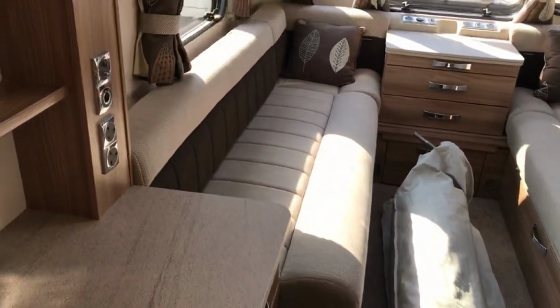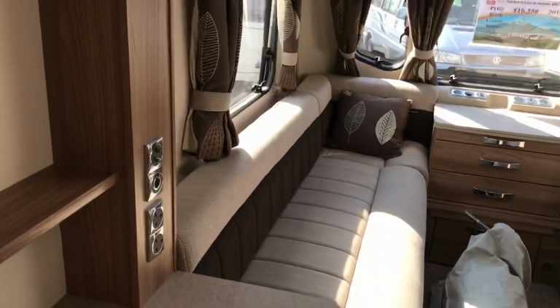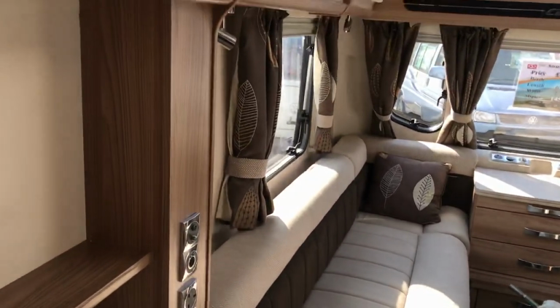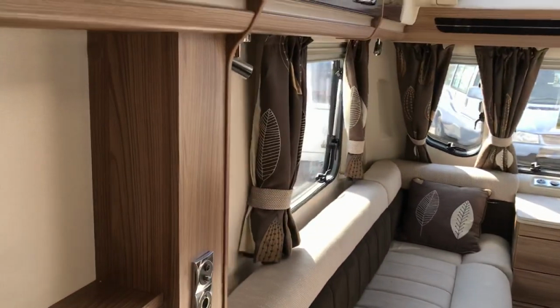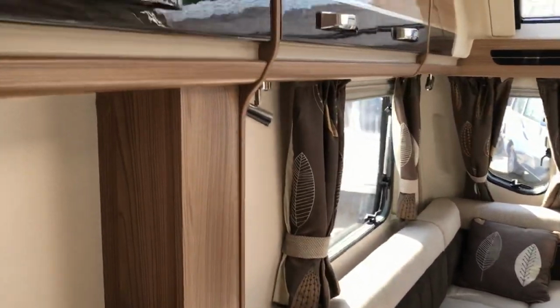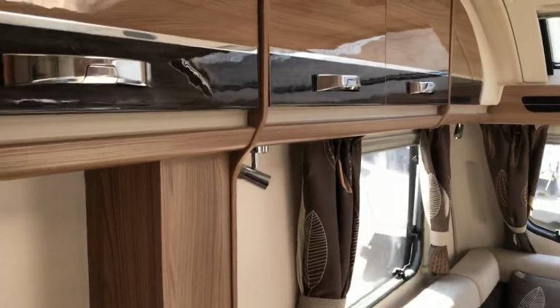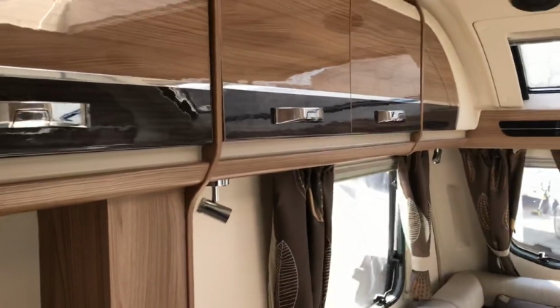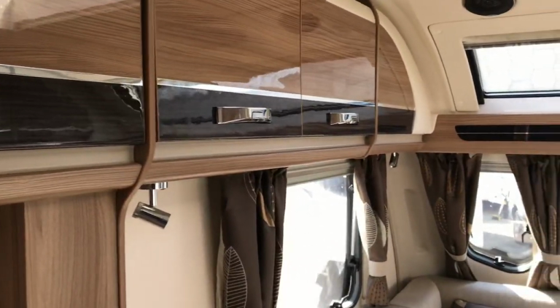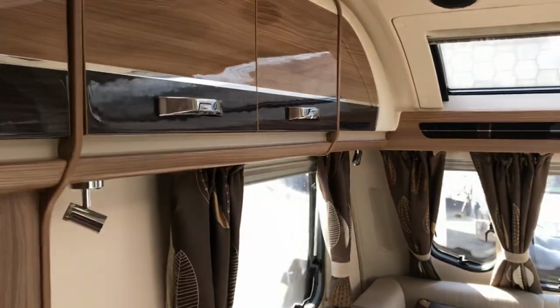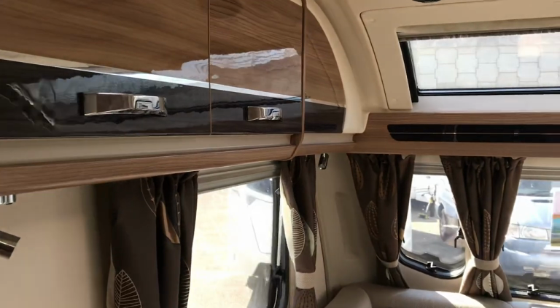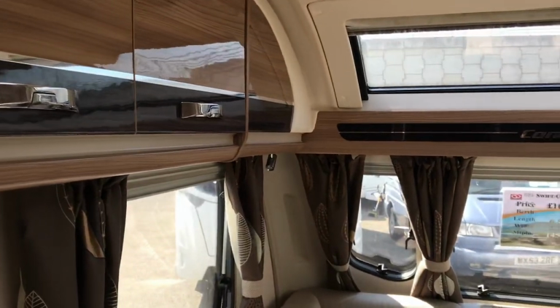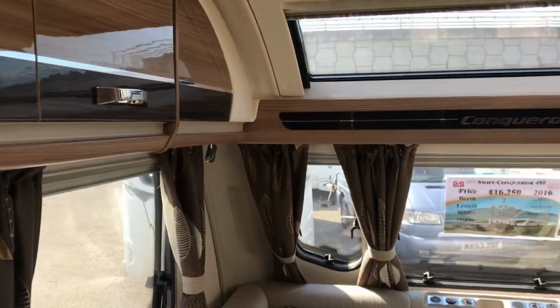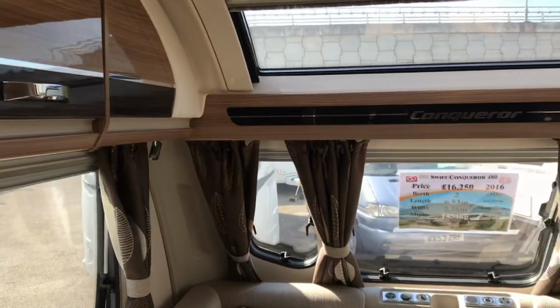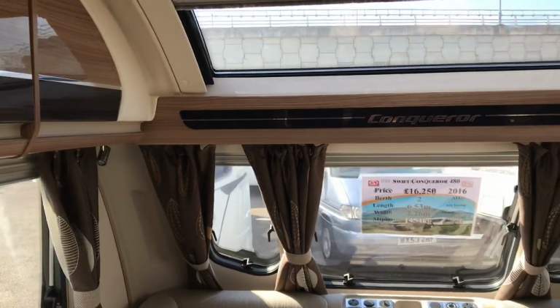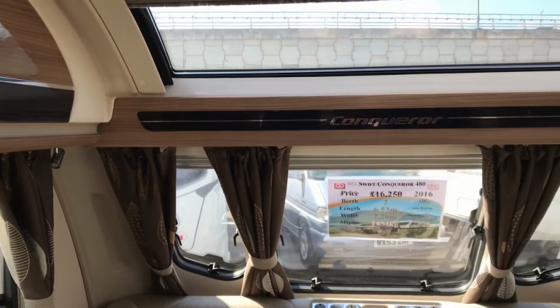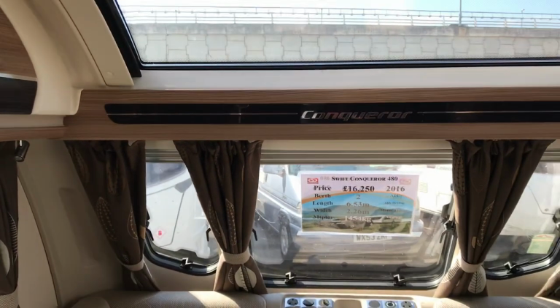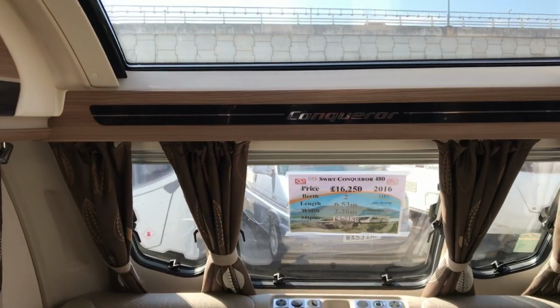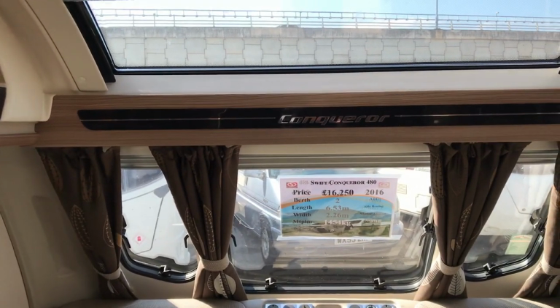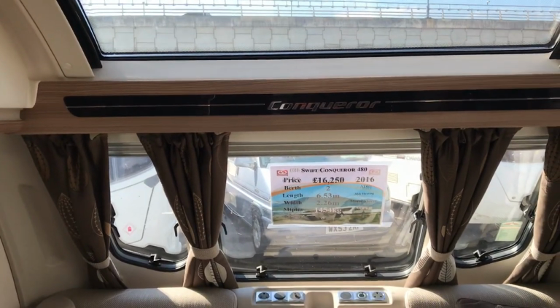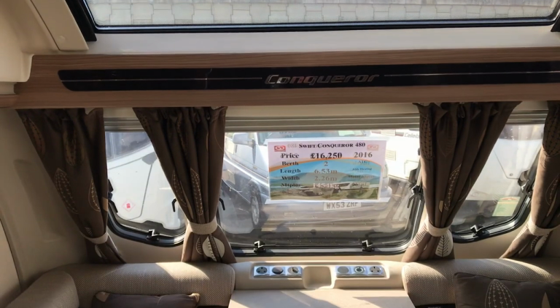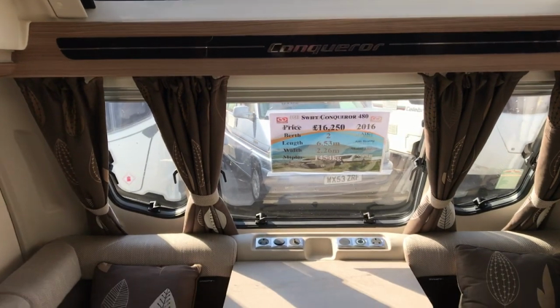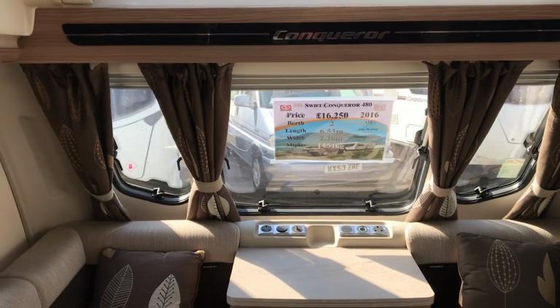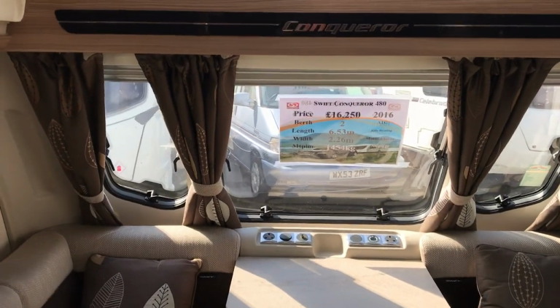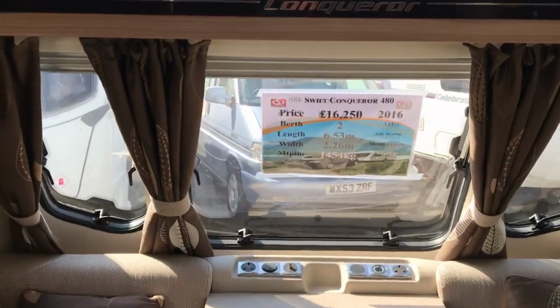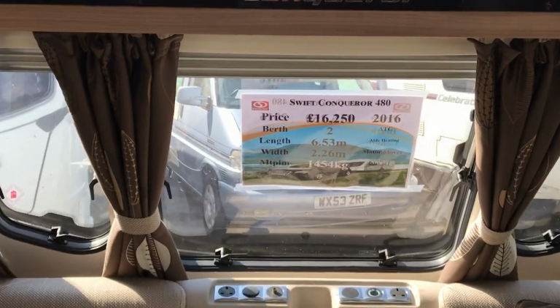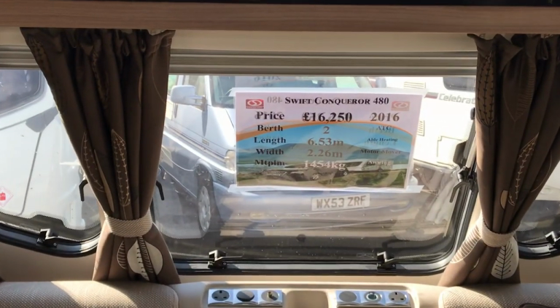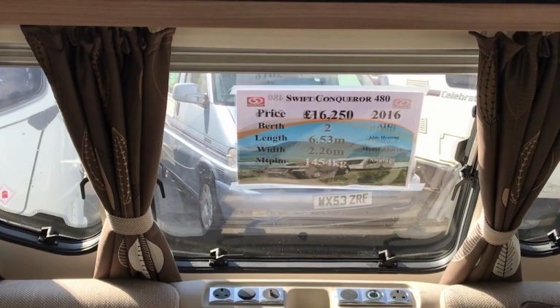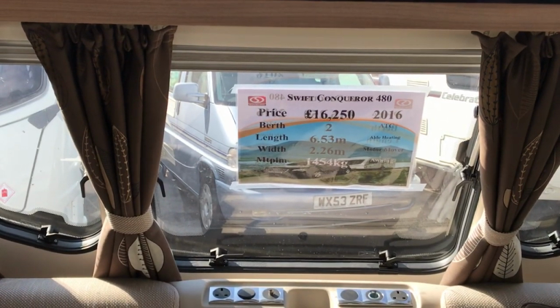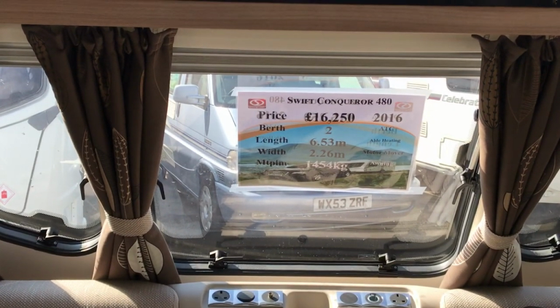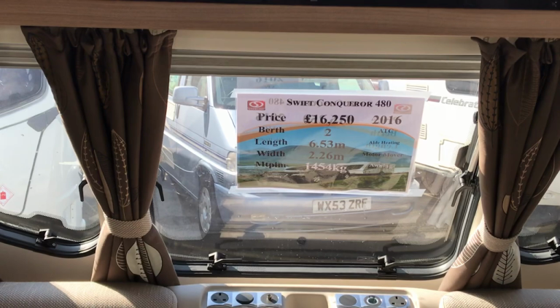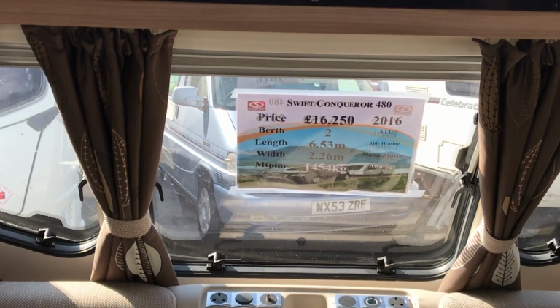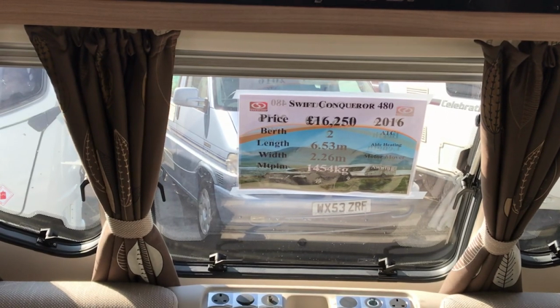So what we're looking at is a Swift Conqueror 2016, with Alde heating, ATC, motor mover and awning, with a maximum weight of 1454 kilos.